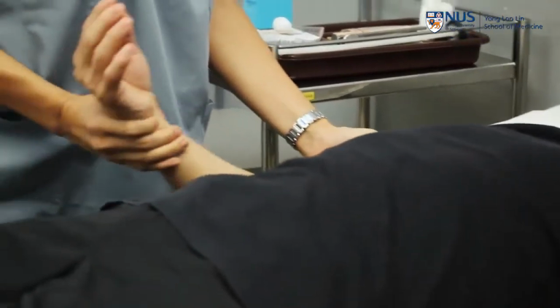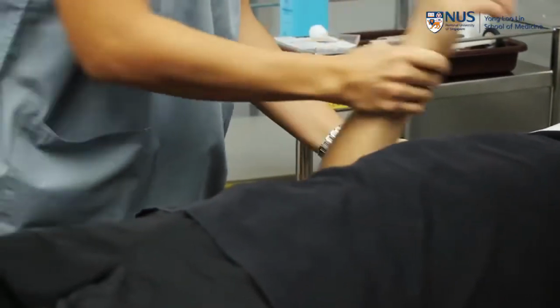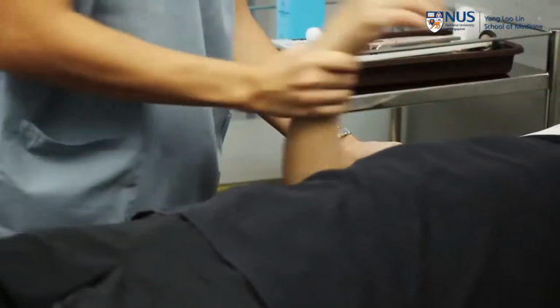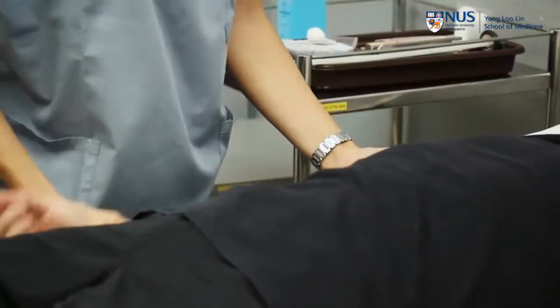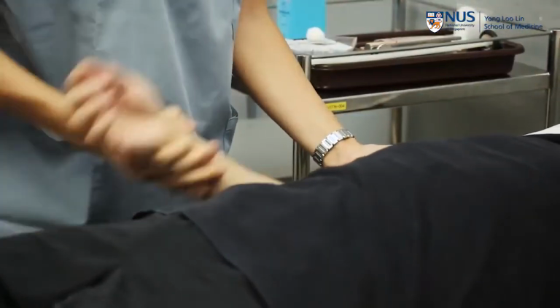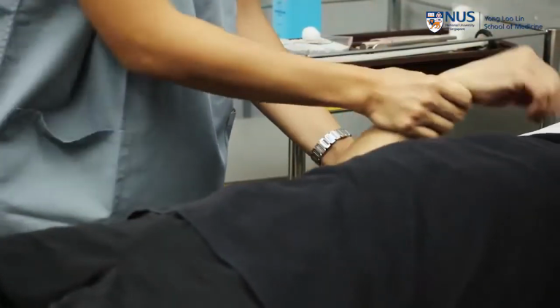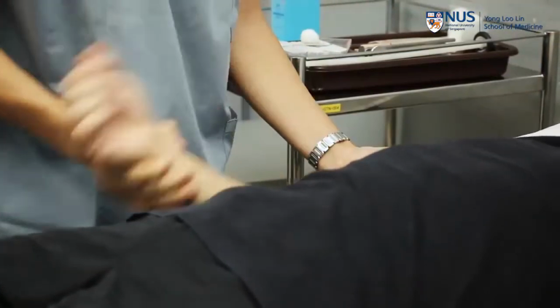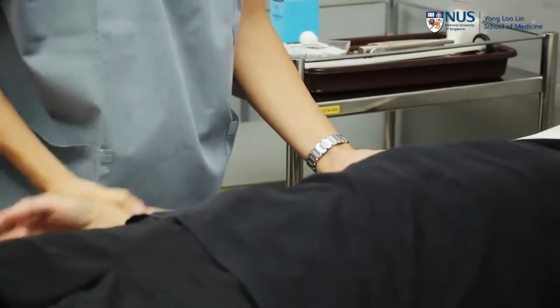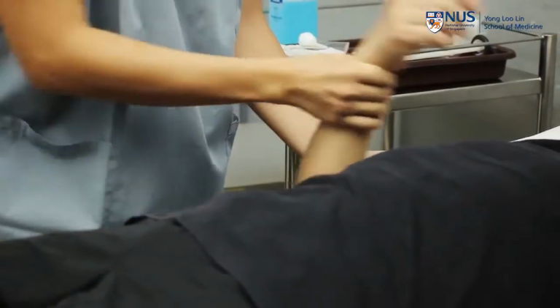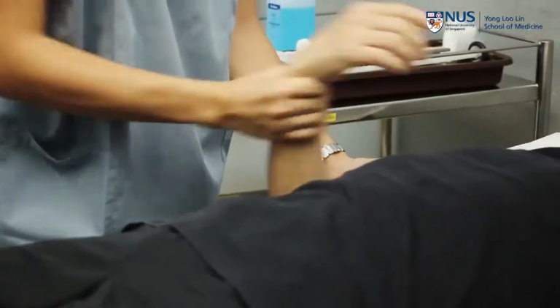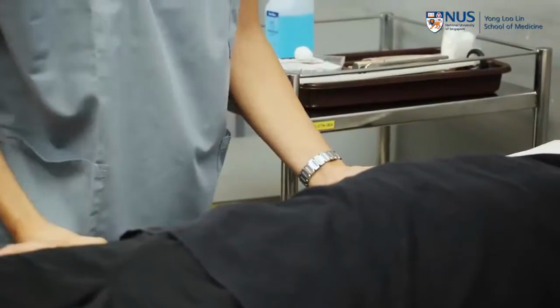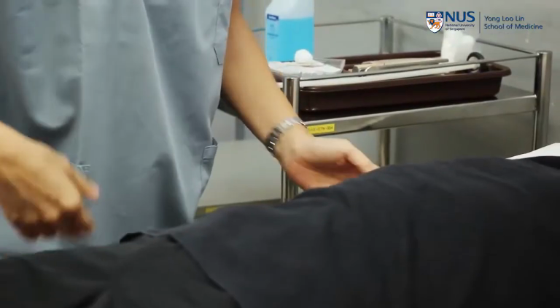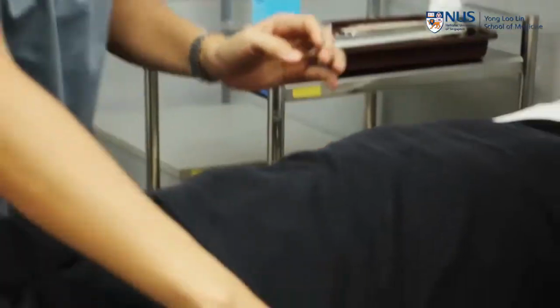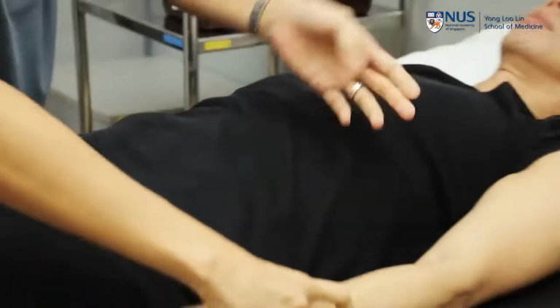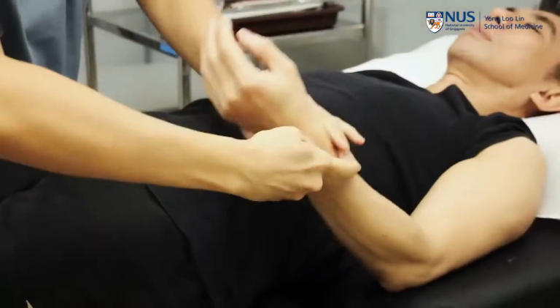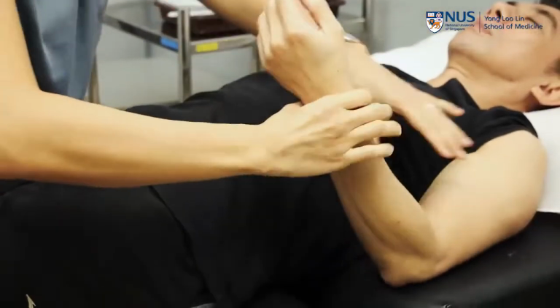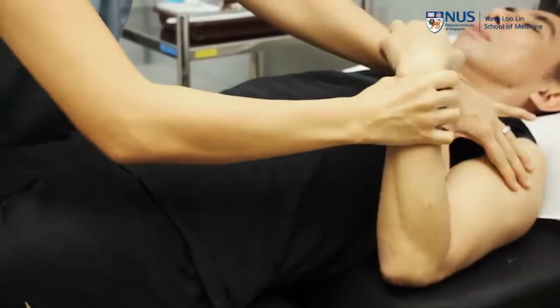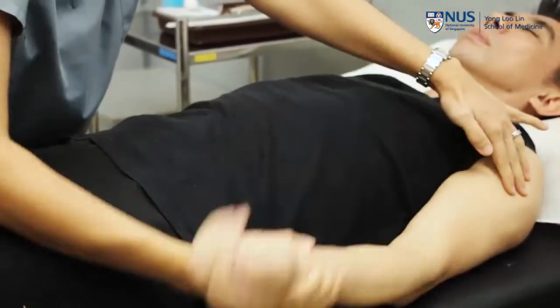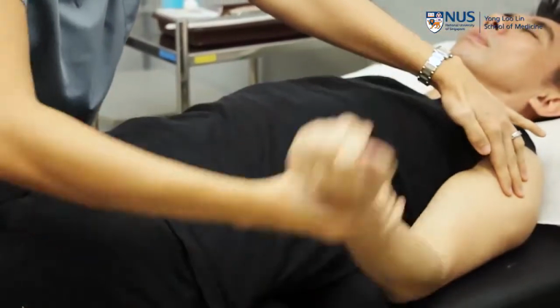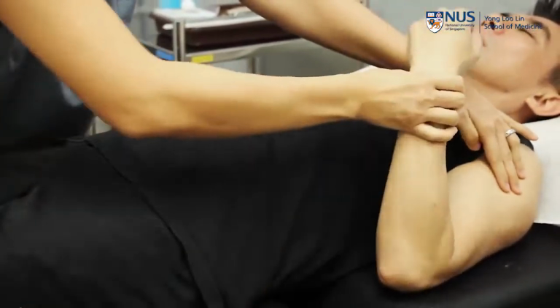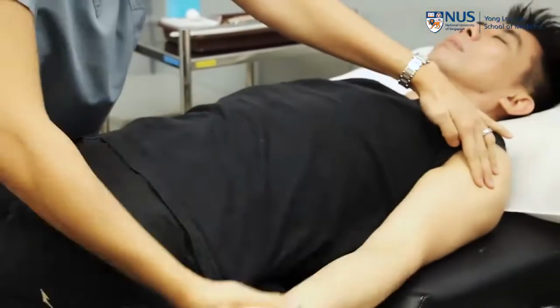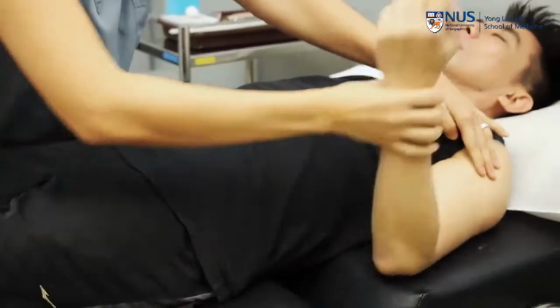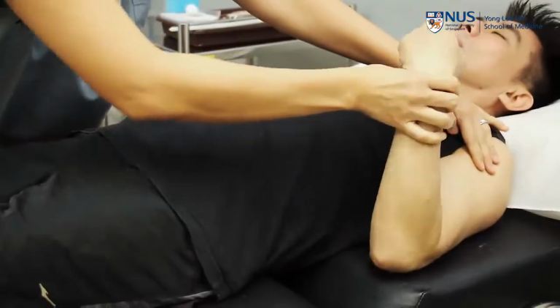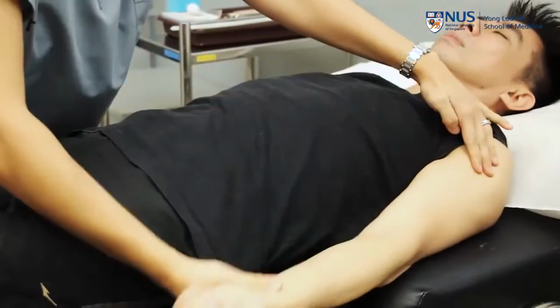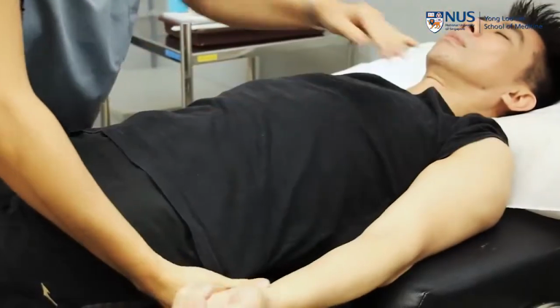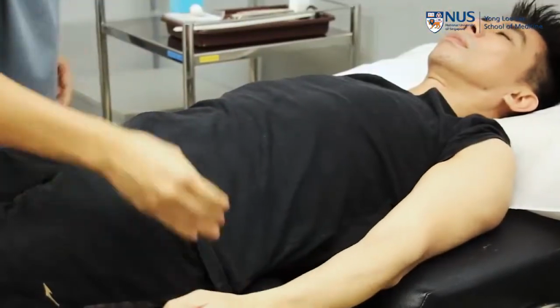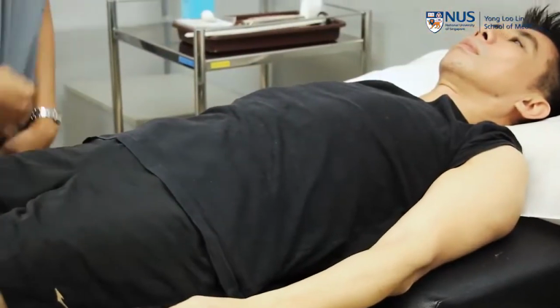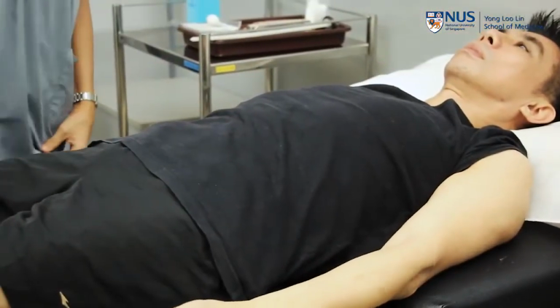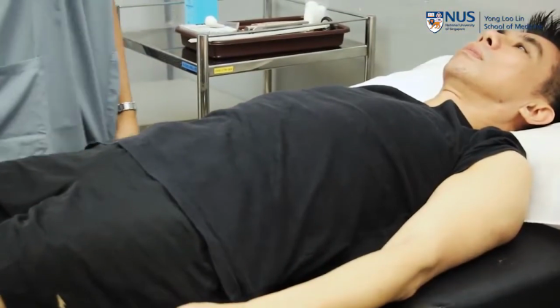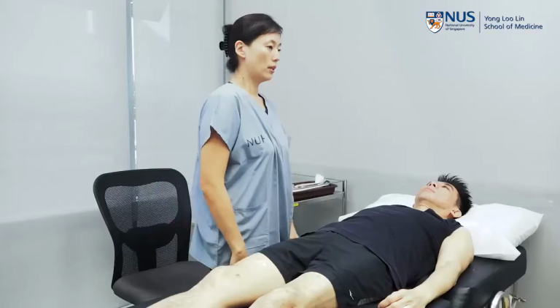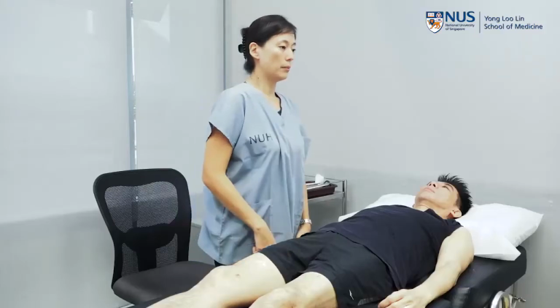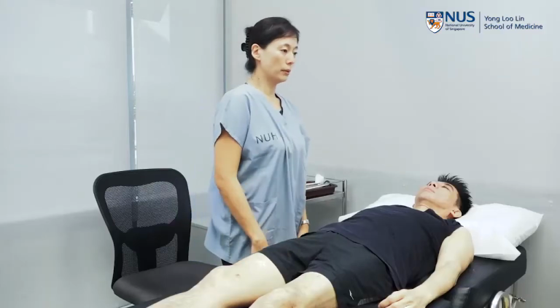Just going to bend and straighten your arm. Just relax for me. So that will be the muscle tone.